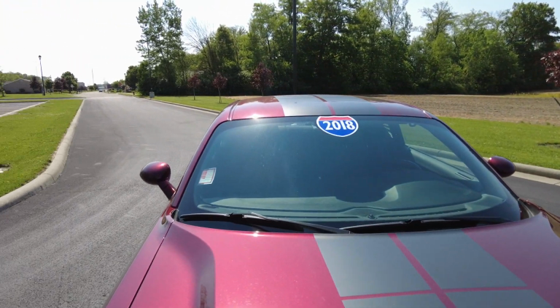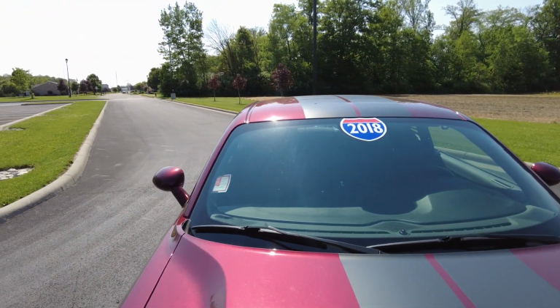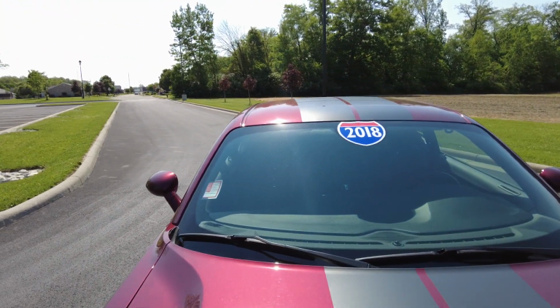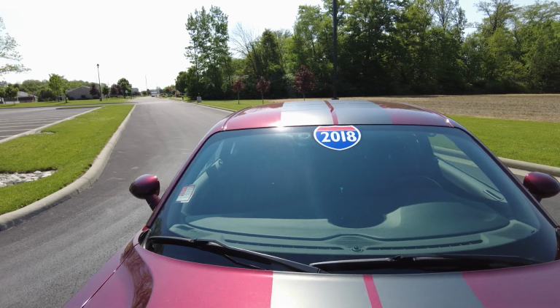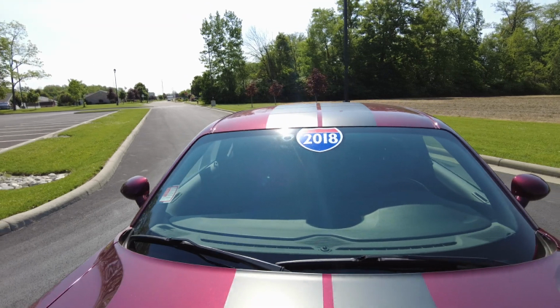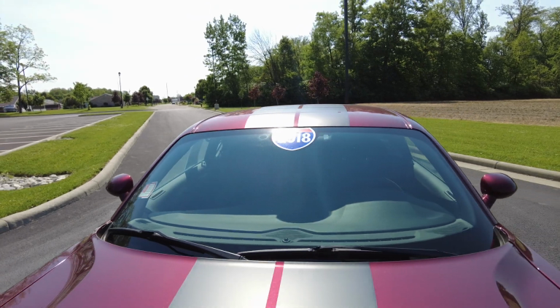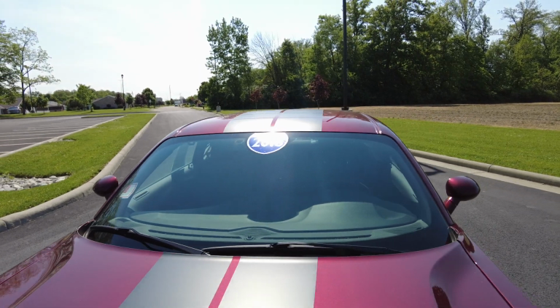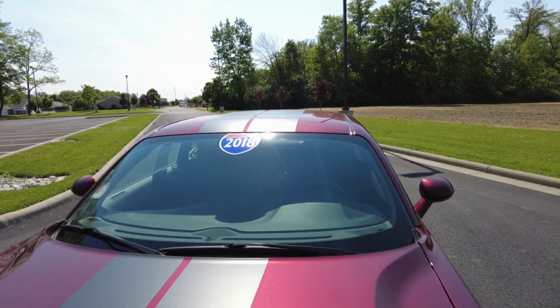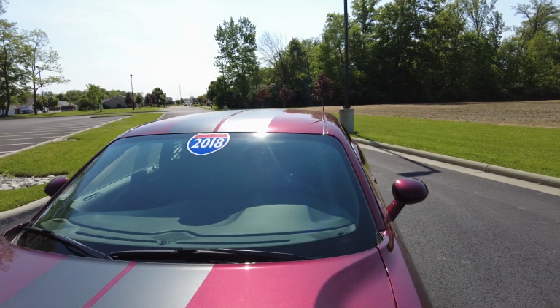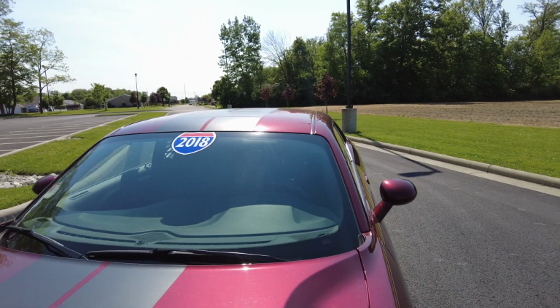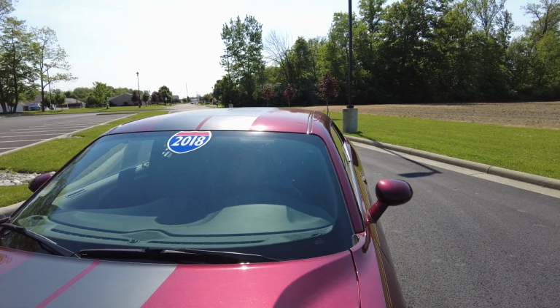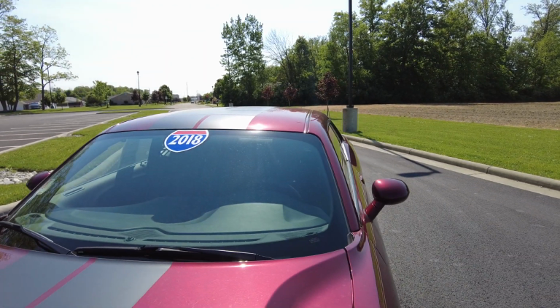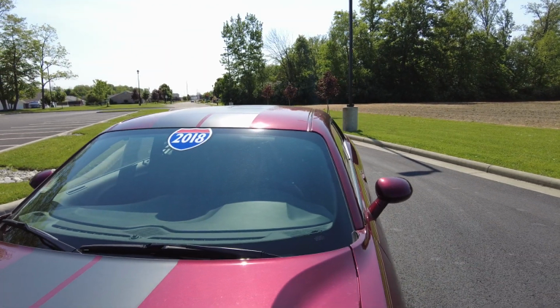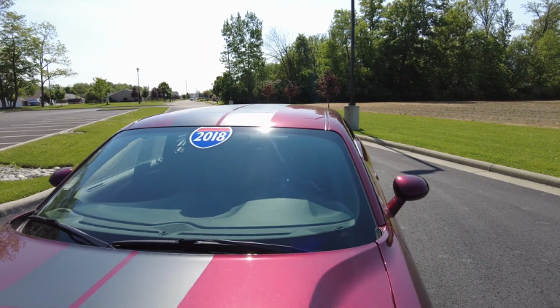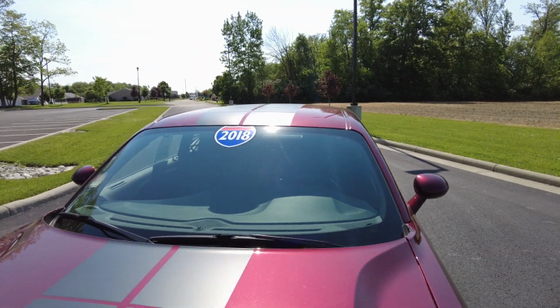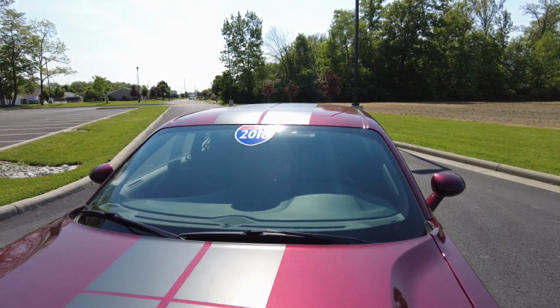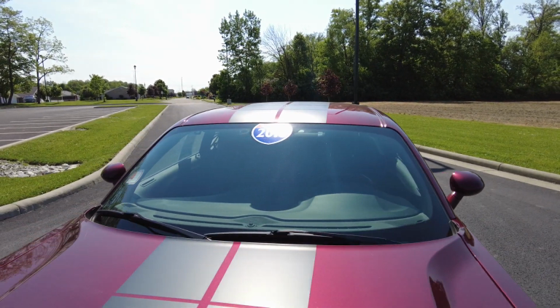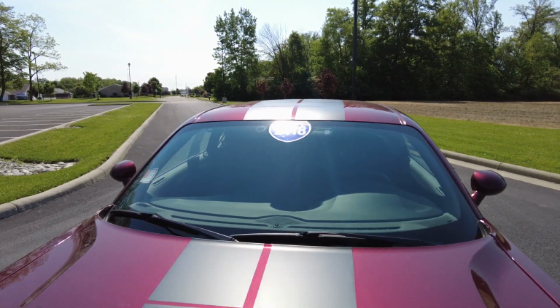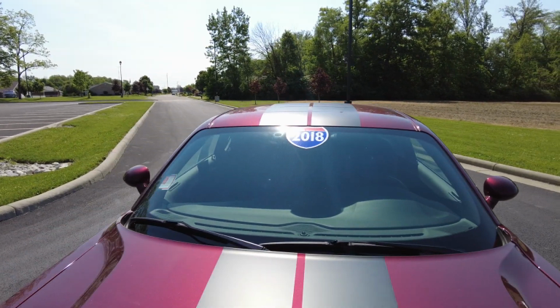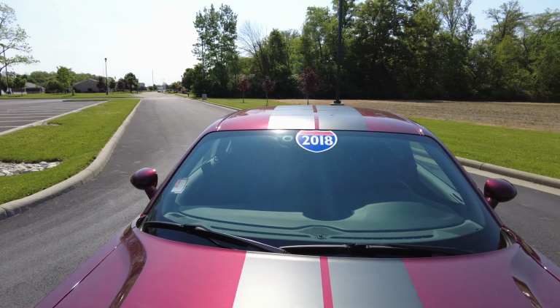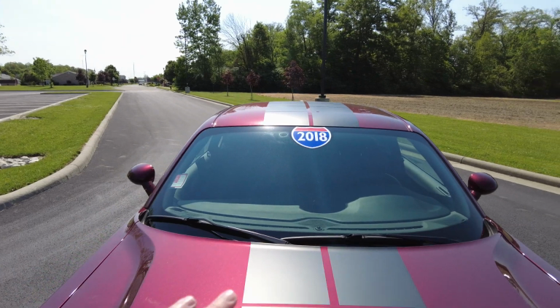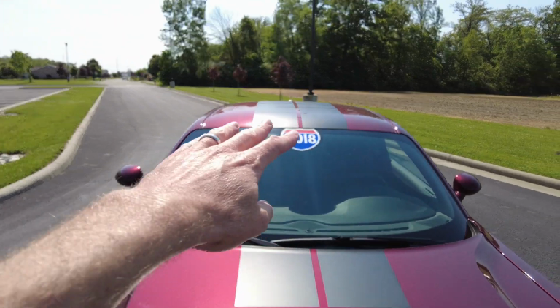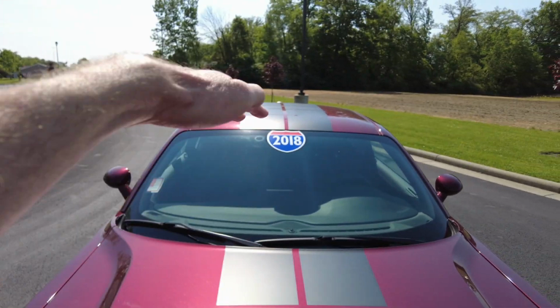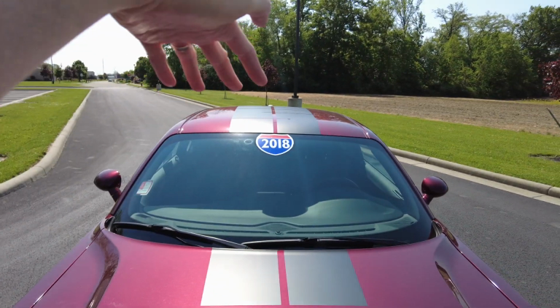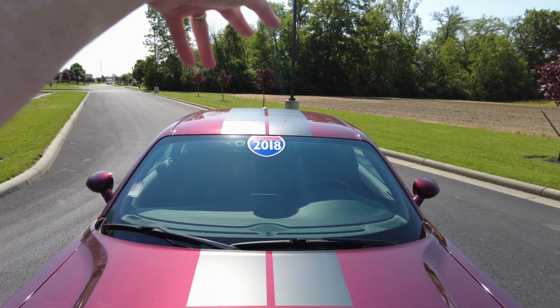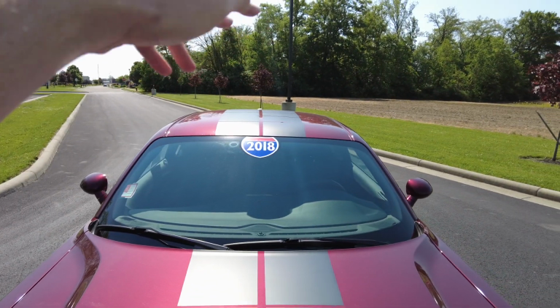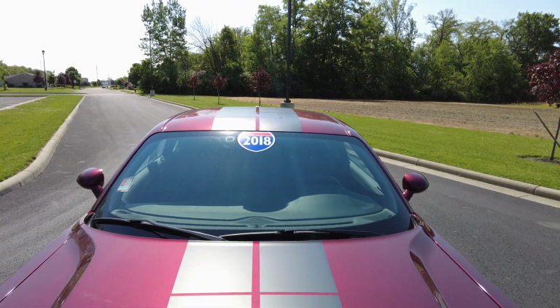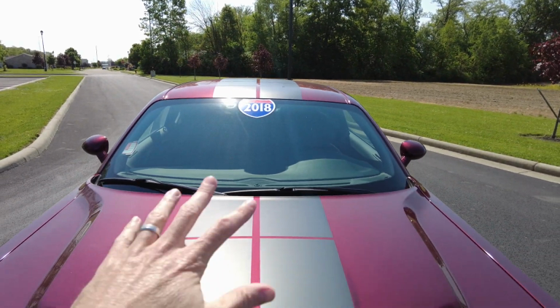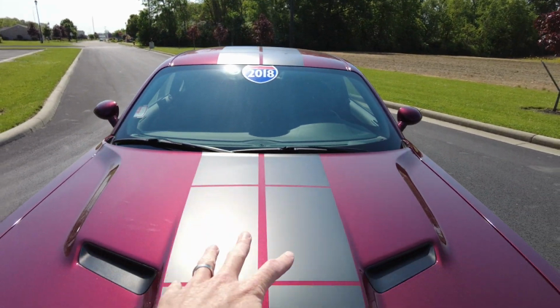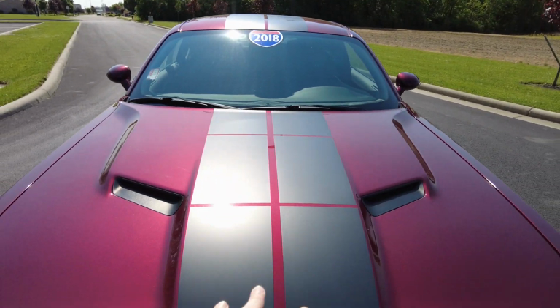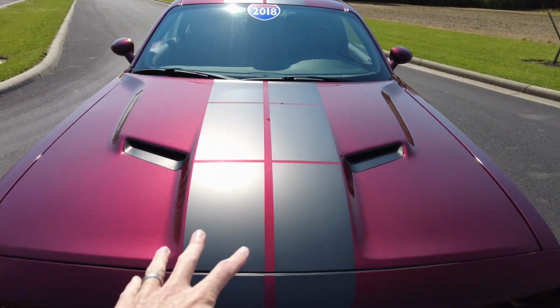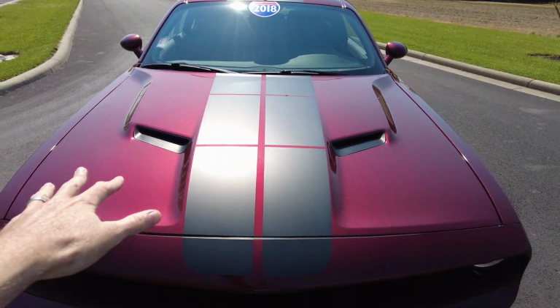I always like to check out the front windshield first — checking for cracks and rock chips. I don't see any, looks good. Notice how the black stripes are on top of the roof coming down through here.